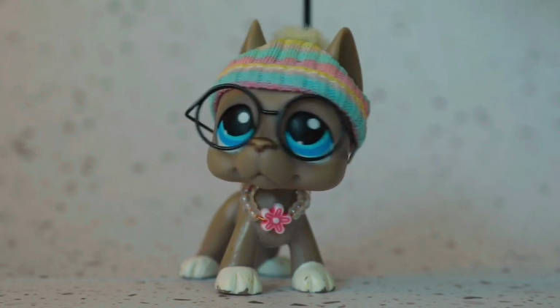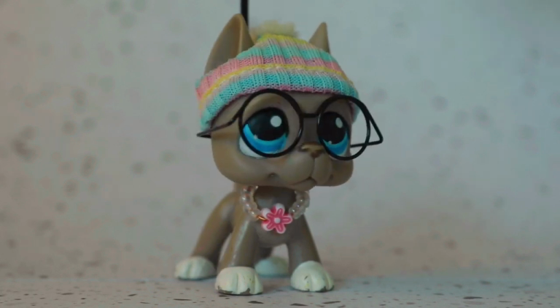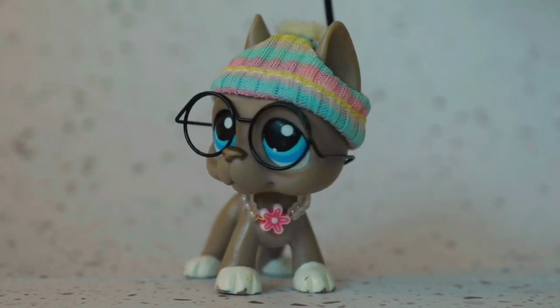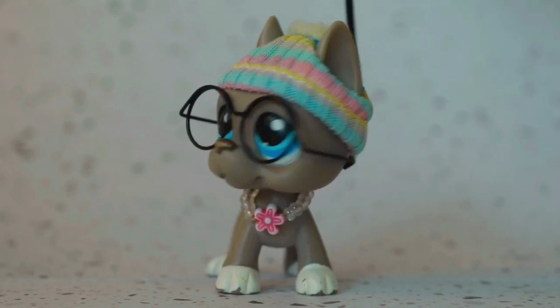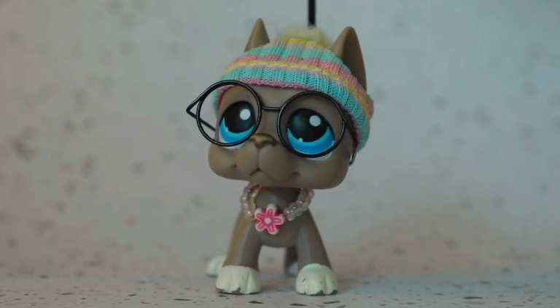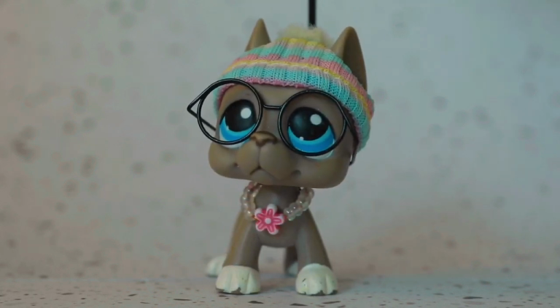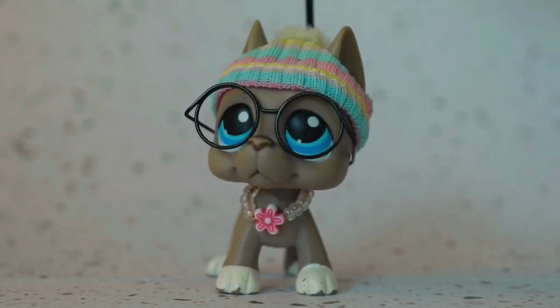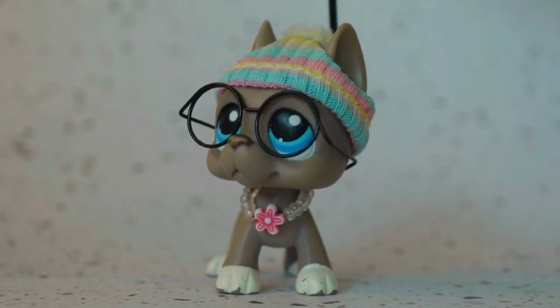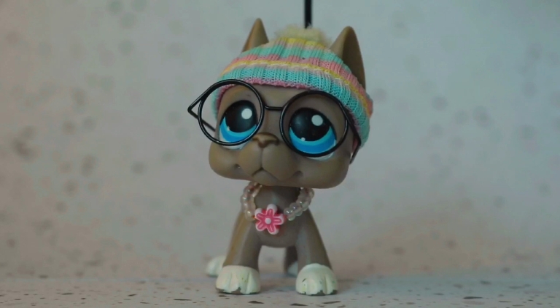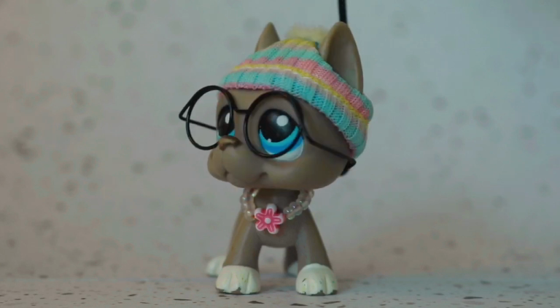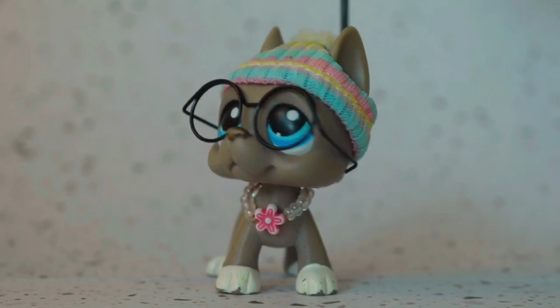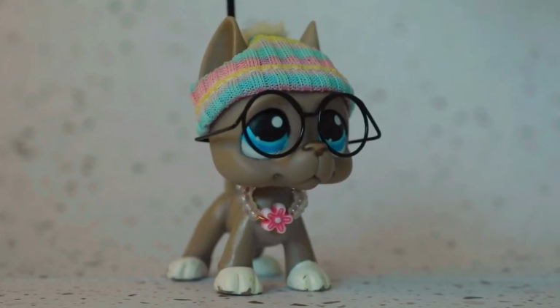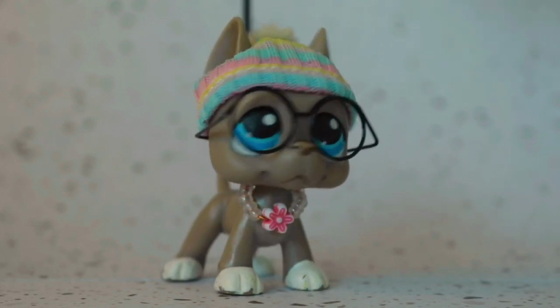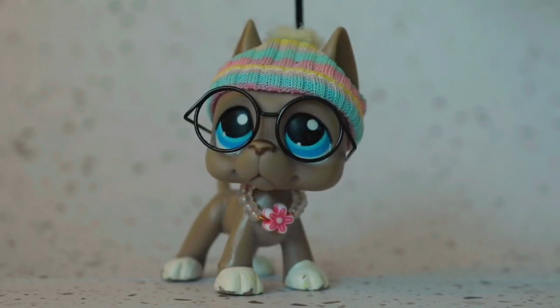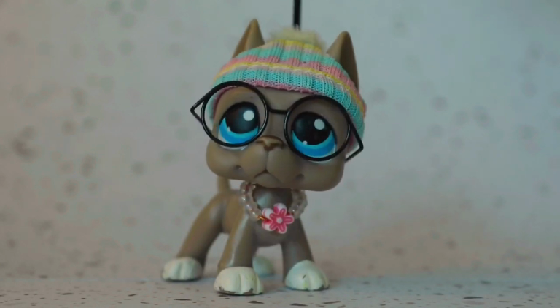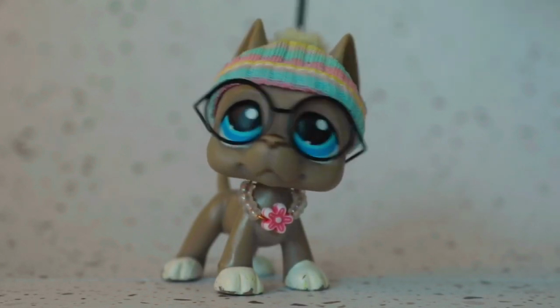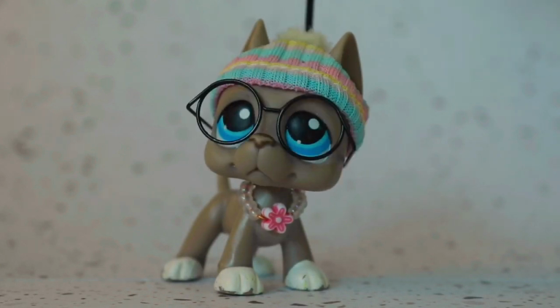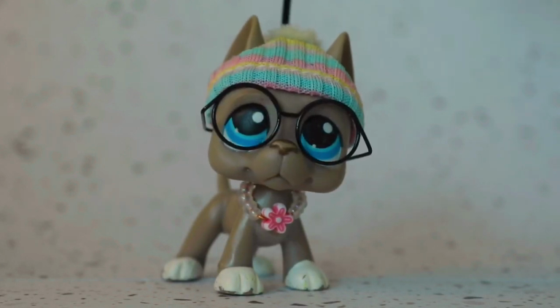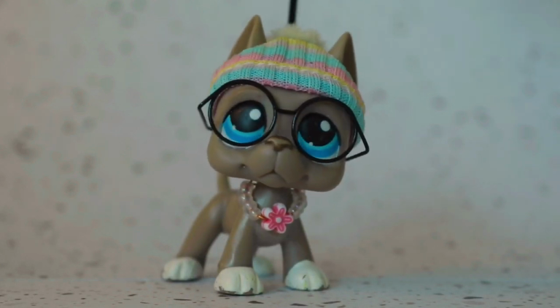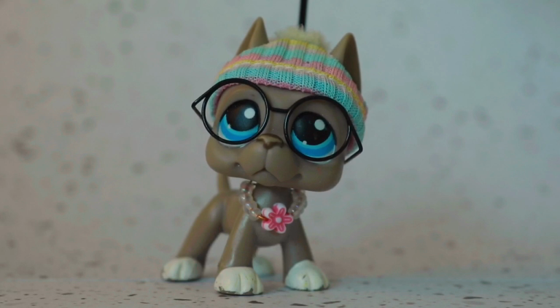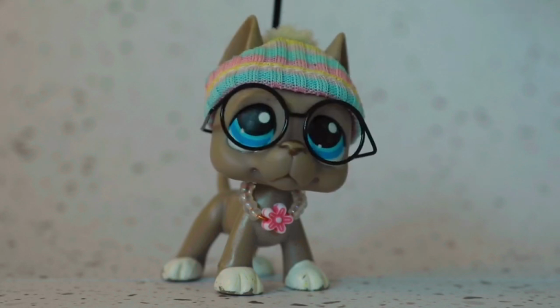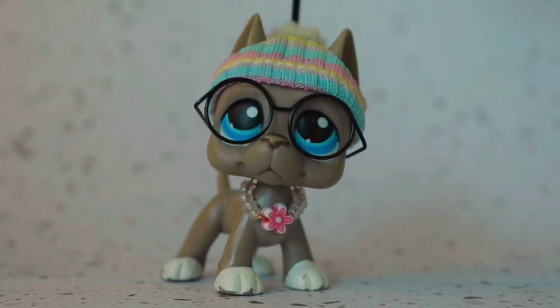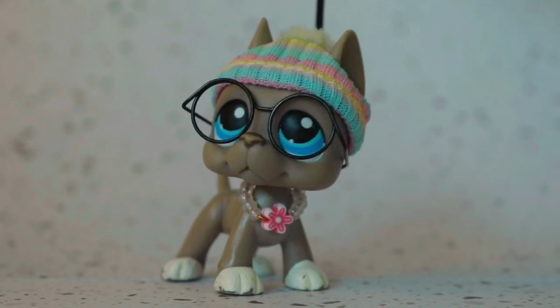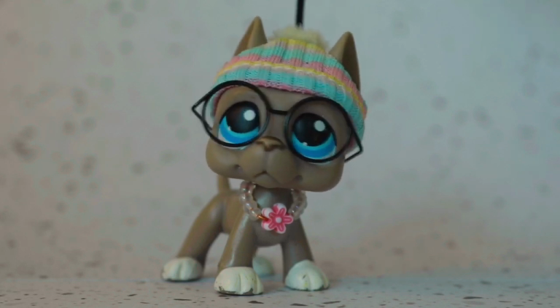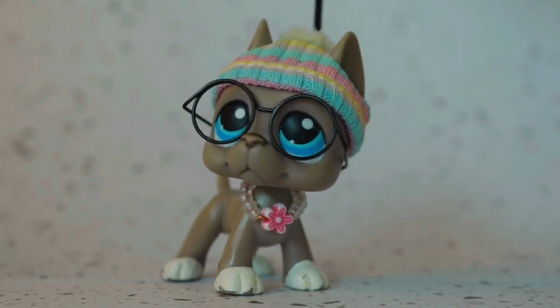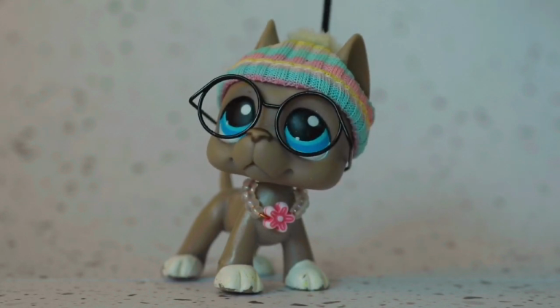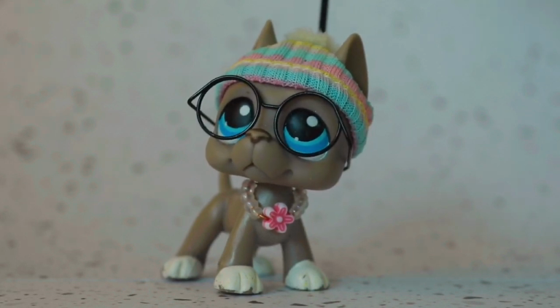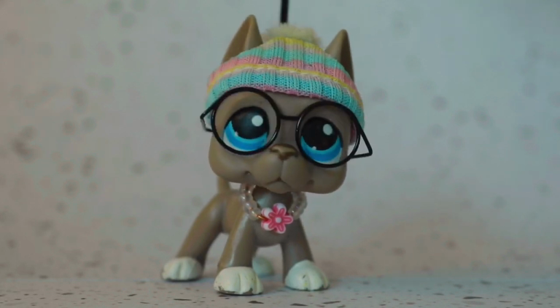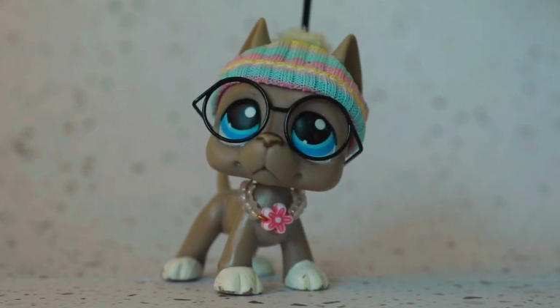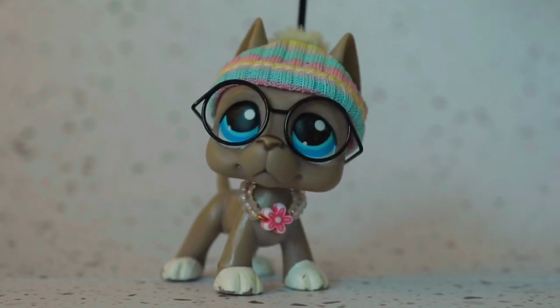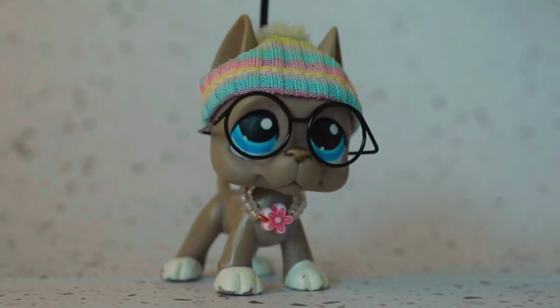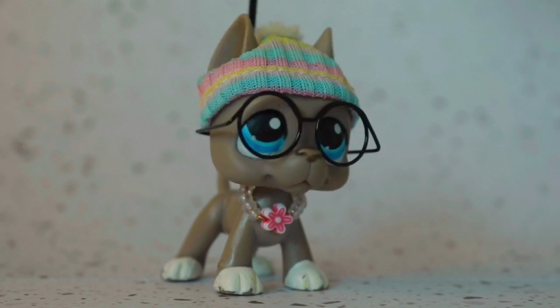You may be wondering, Natalie, why have you stopped by here to make a video for us? Well, that is because I had a friend of mine send over some of her handmade LPS clothing.